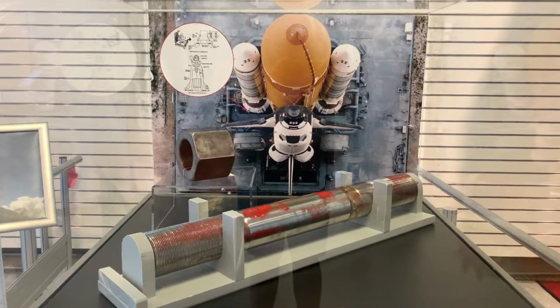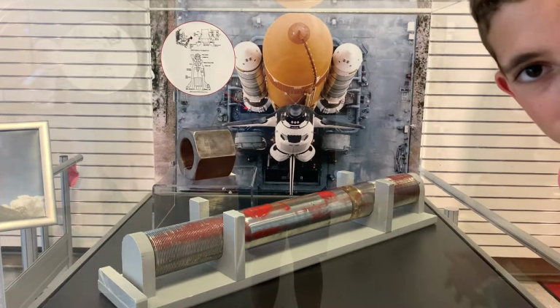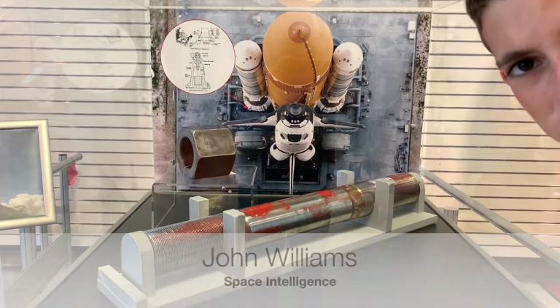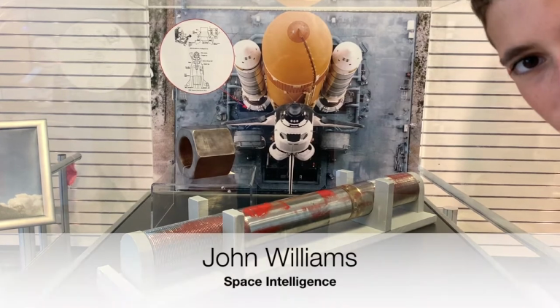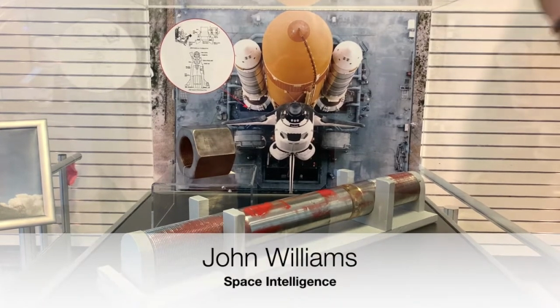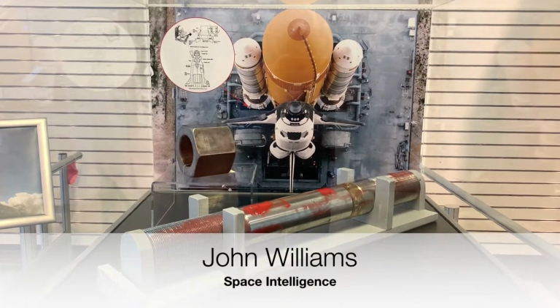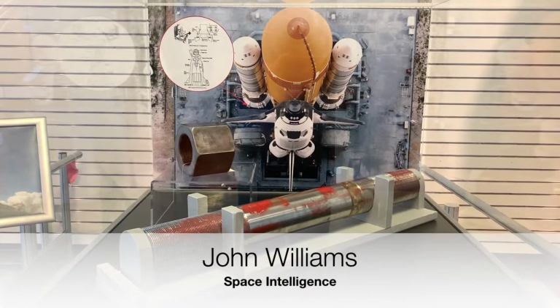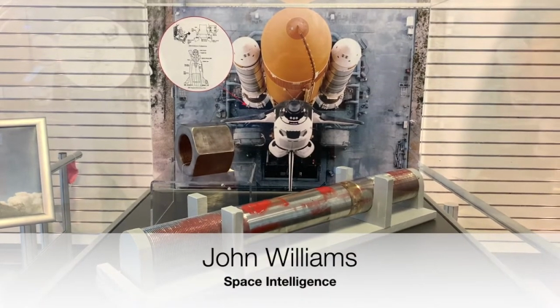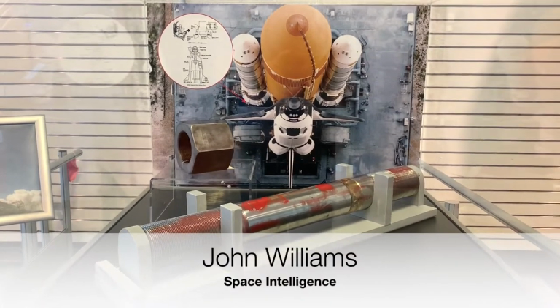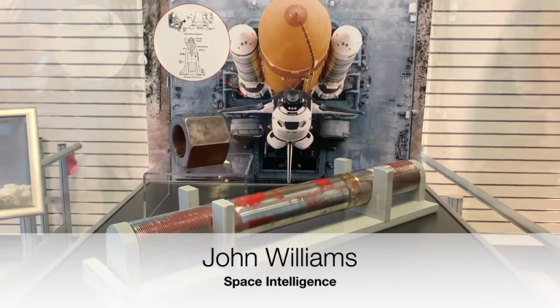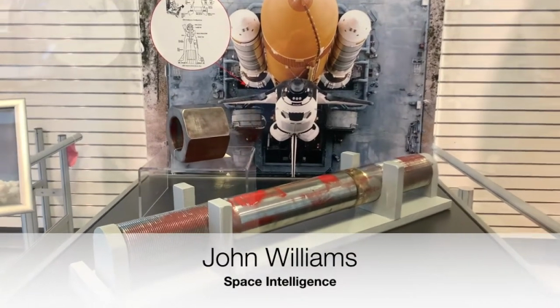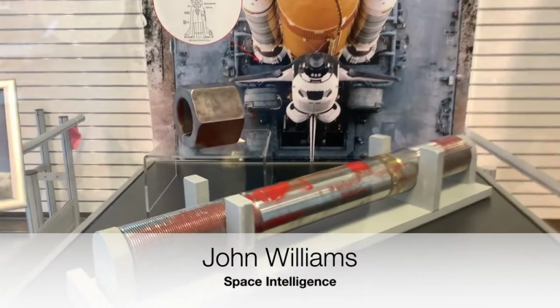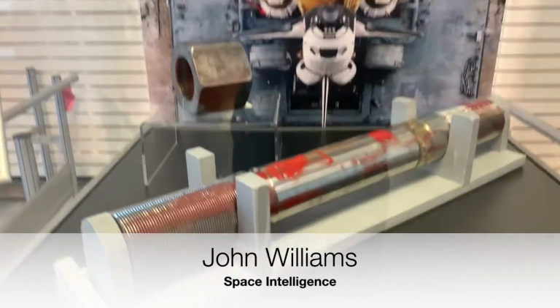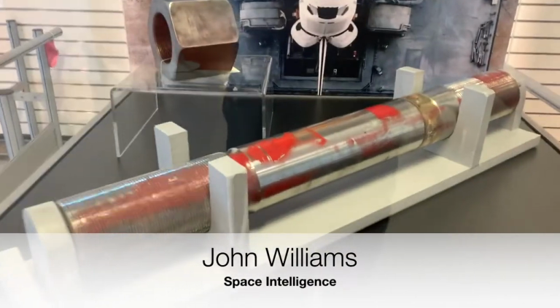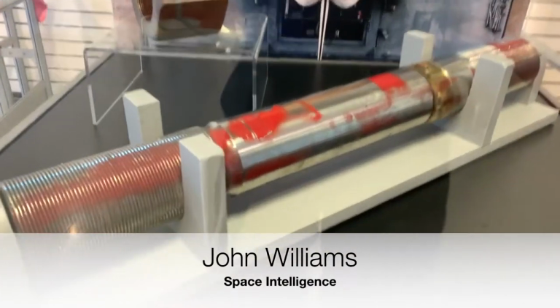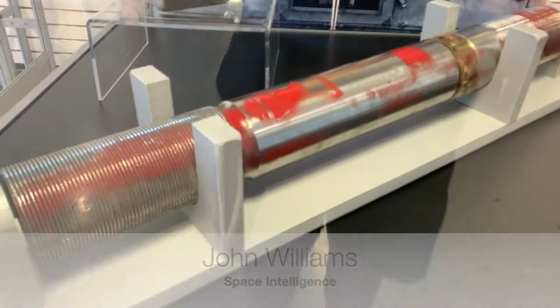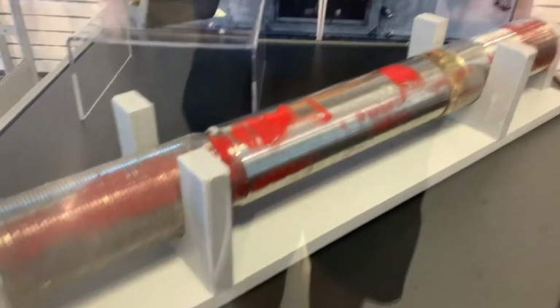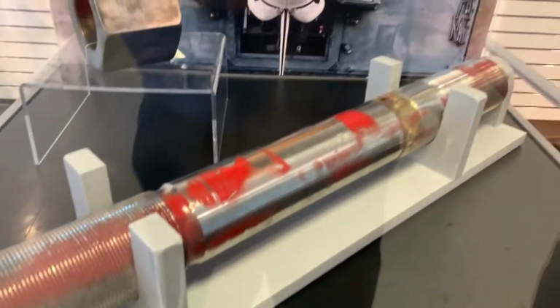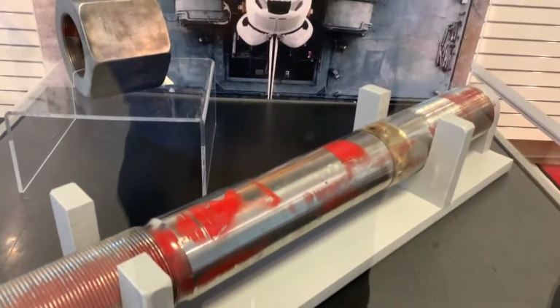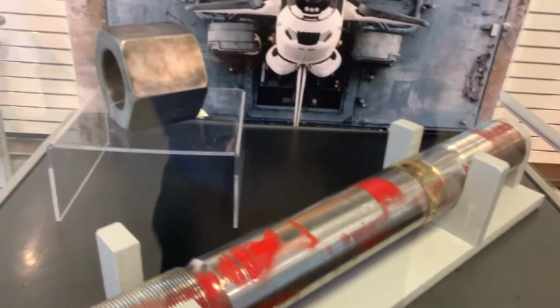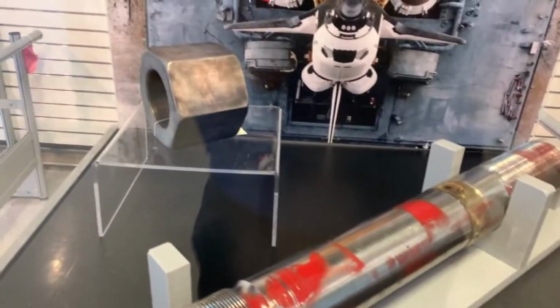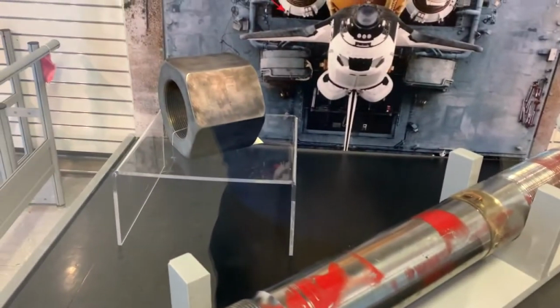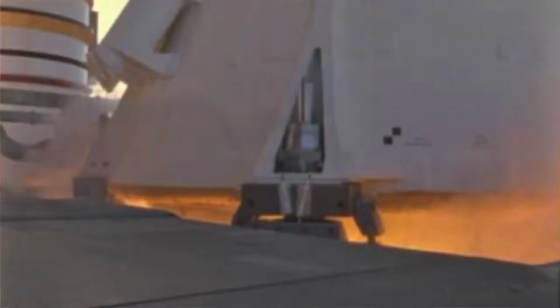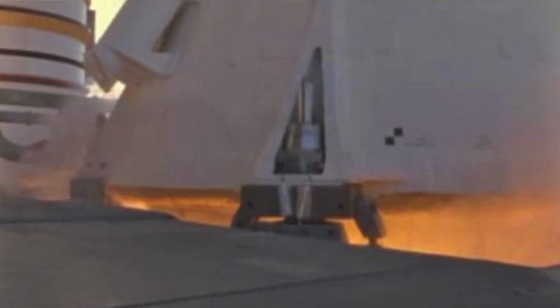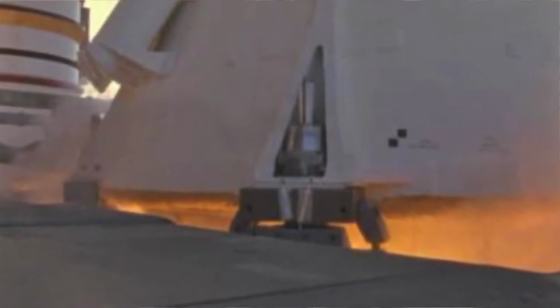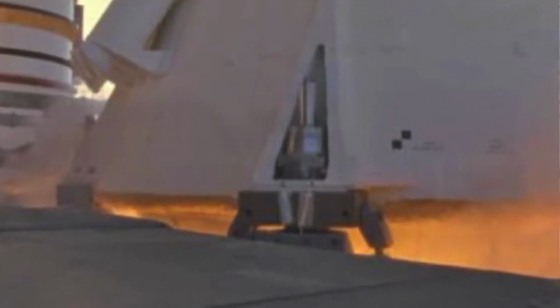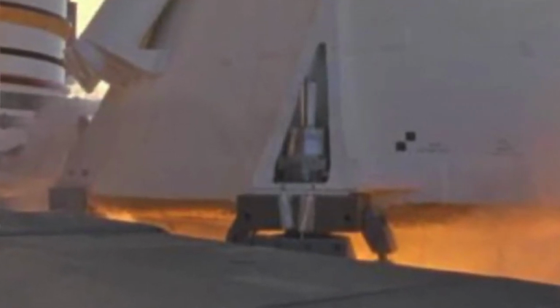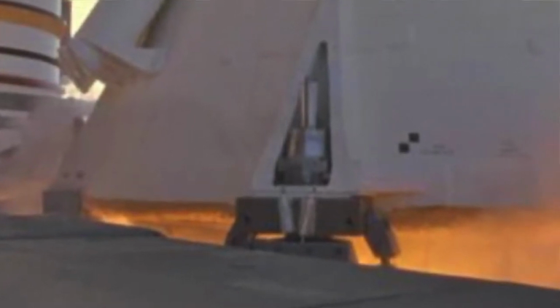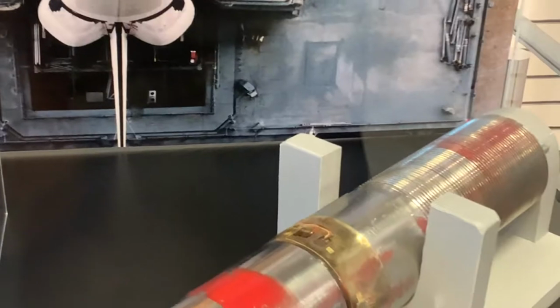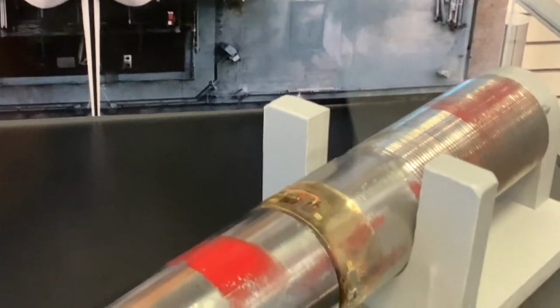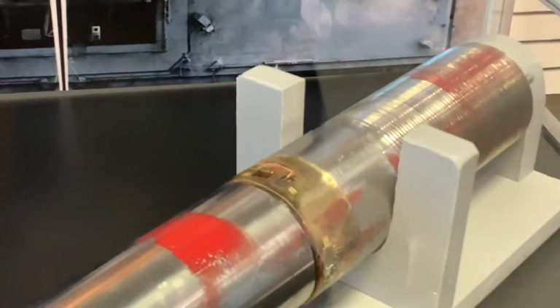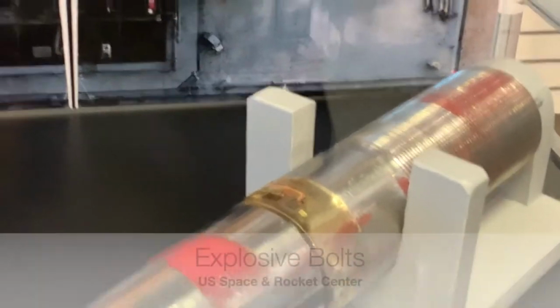Hey, I'm John Williams. Can you guess what this is? If you guessed right, it is the explosive bolt that held down the SRBs on the space shuttle to the launch pad right up until liftoff.